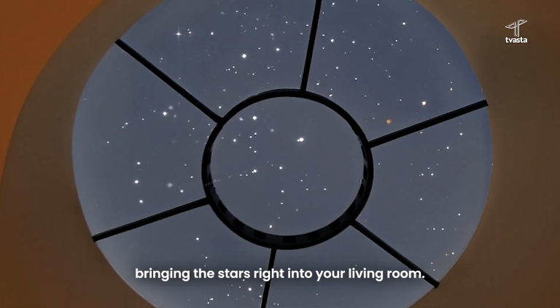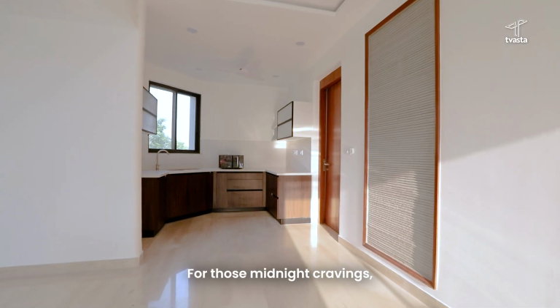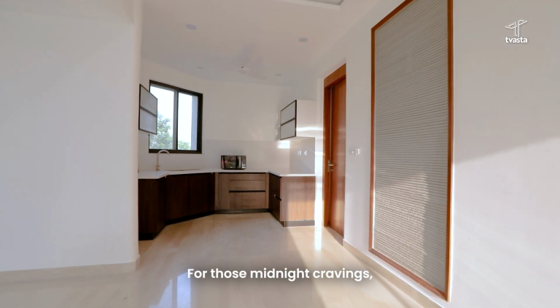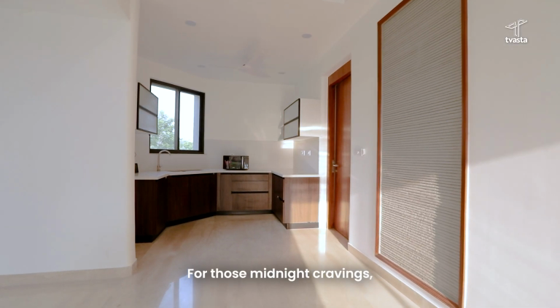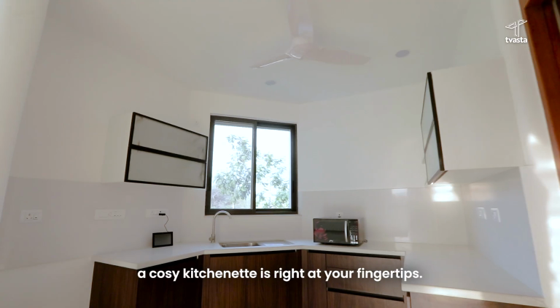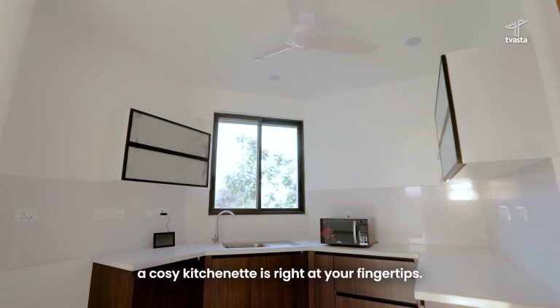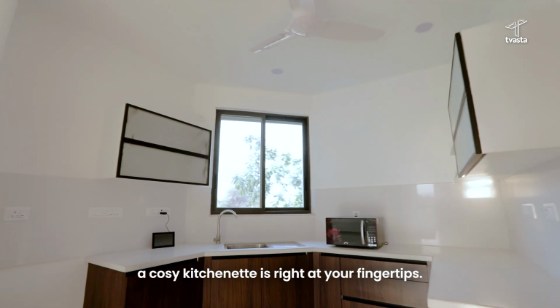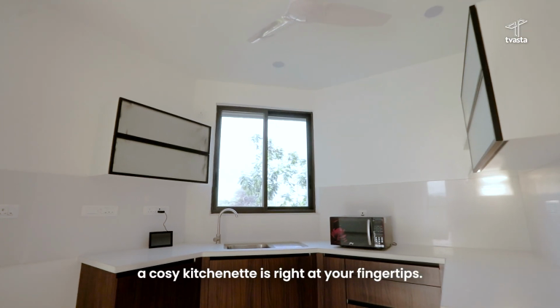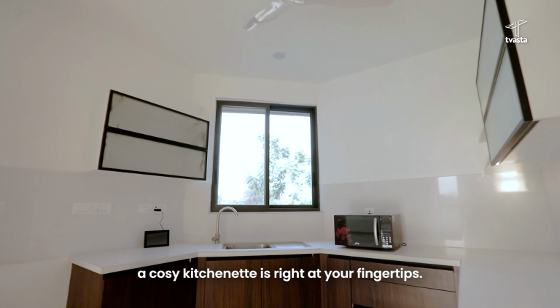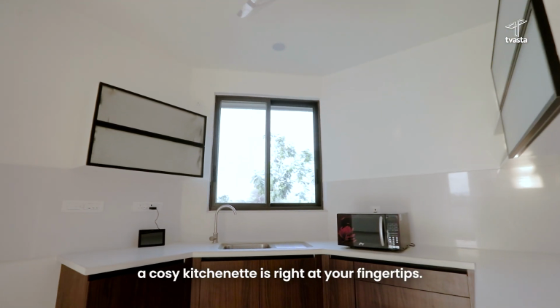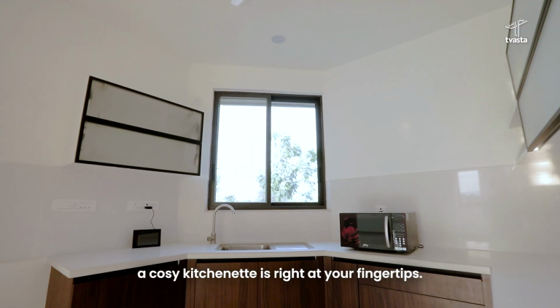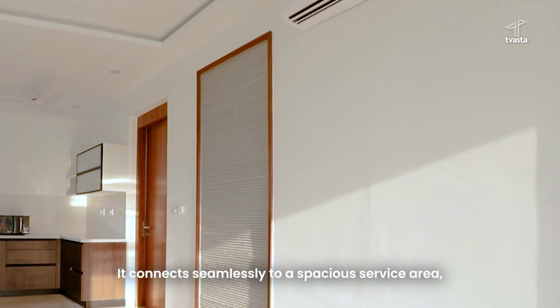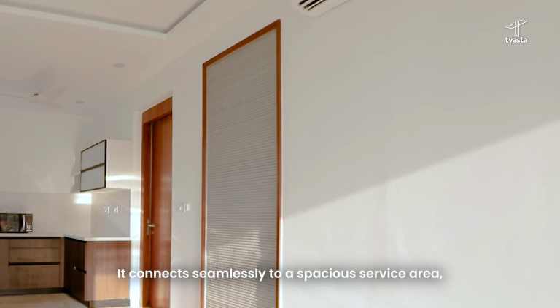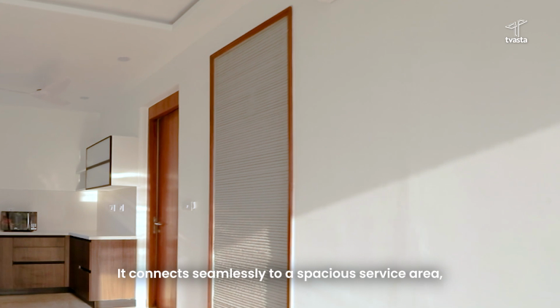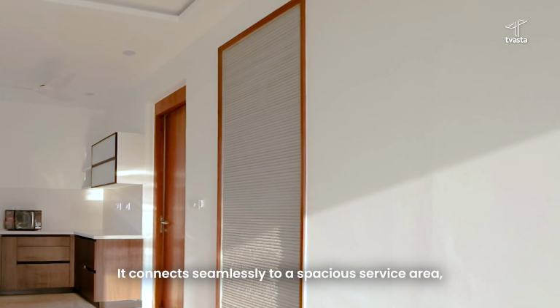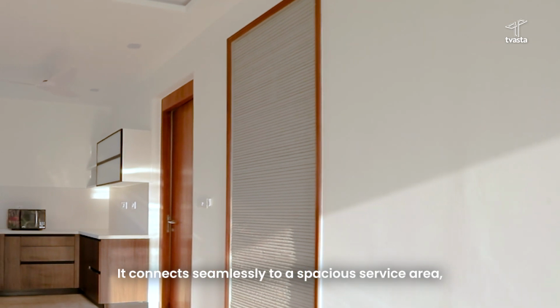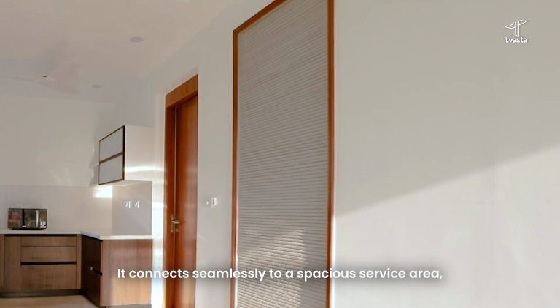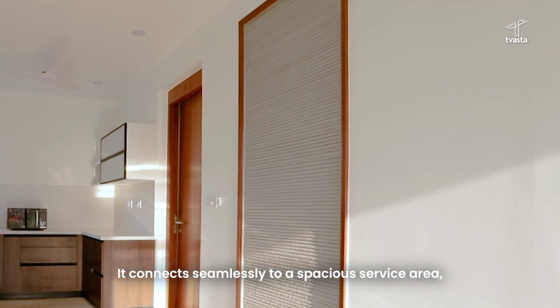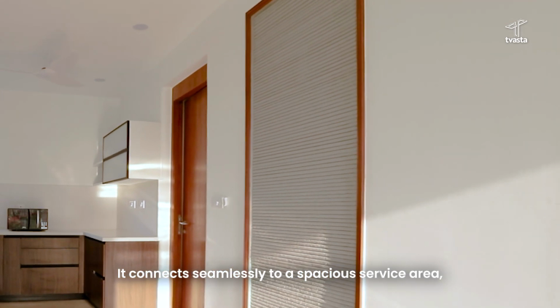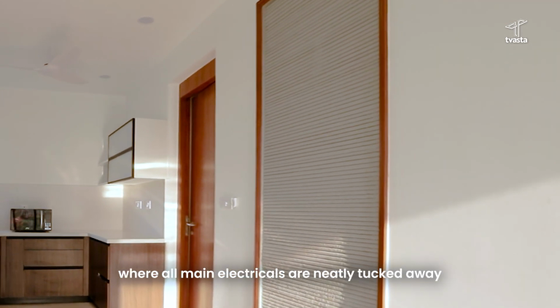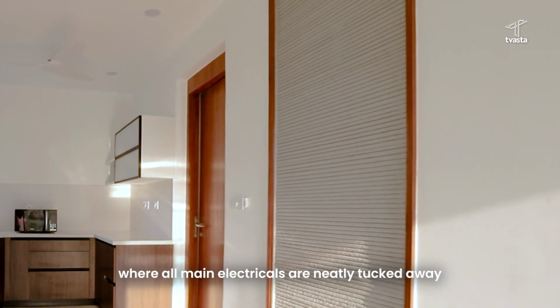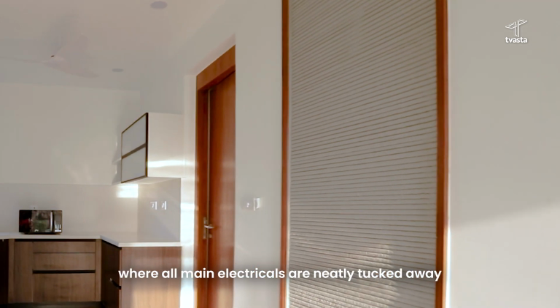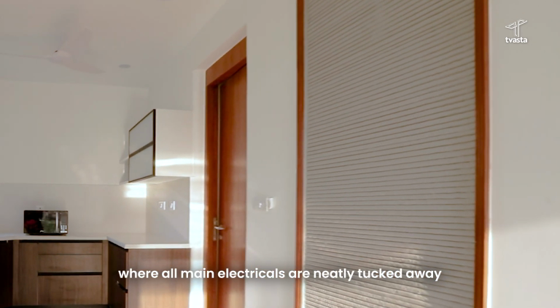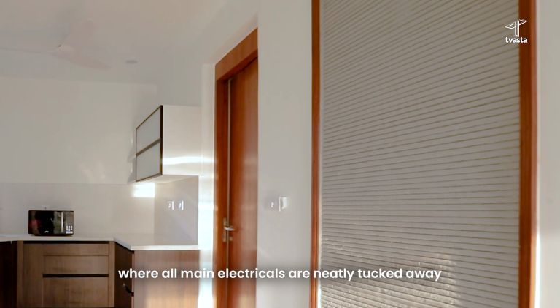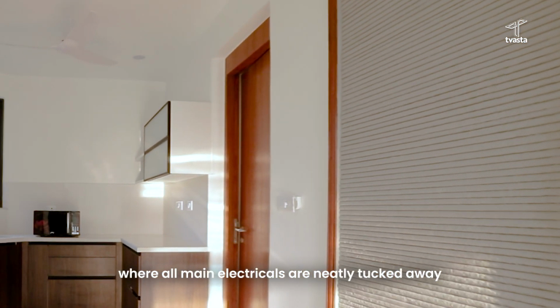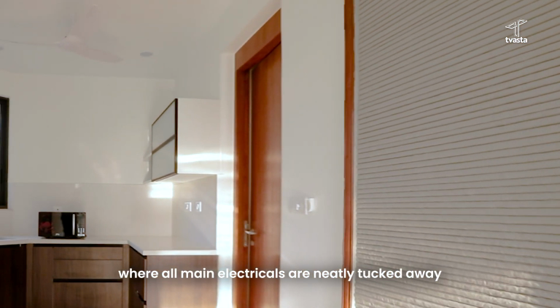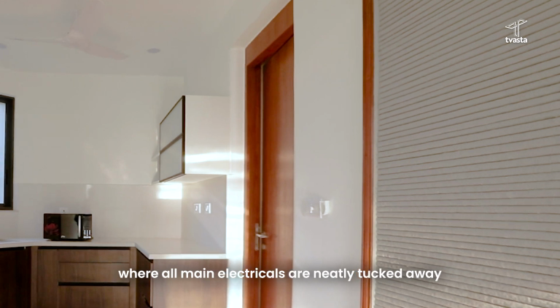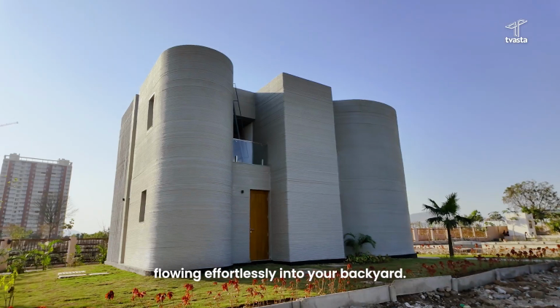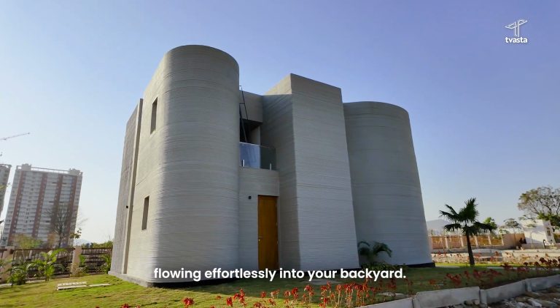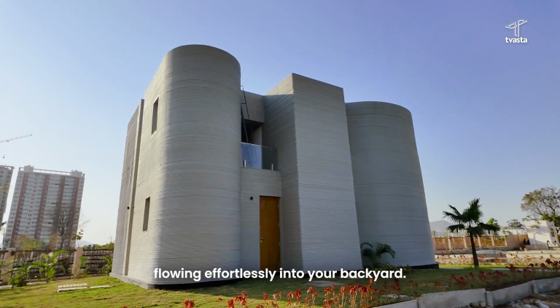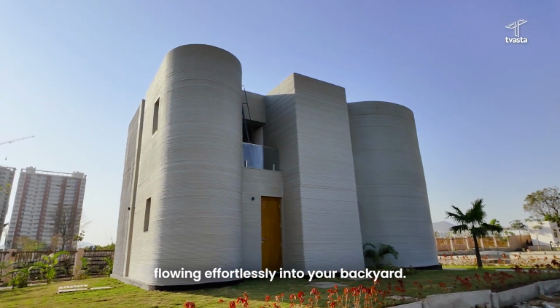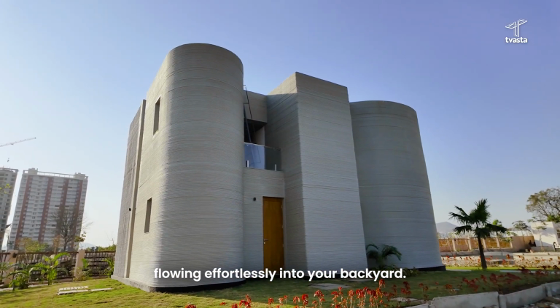For those mid-day cravings, a cosy kitchenette is right at your fingertips. It connects seamlessly to a spacious service area where all main electricals are neatly tucked away, flowing effortlessly into your backyard.